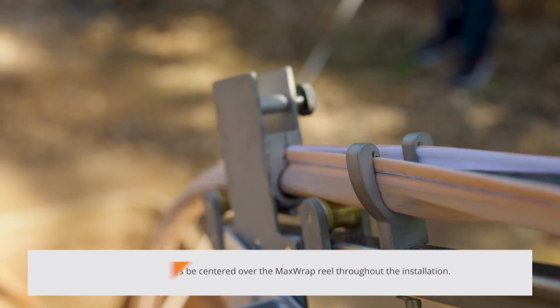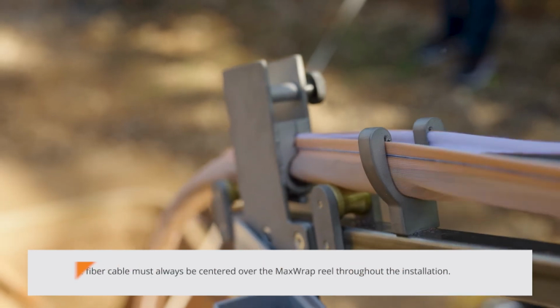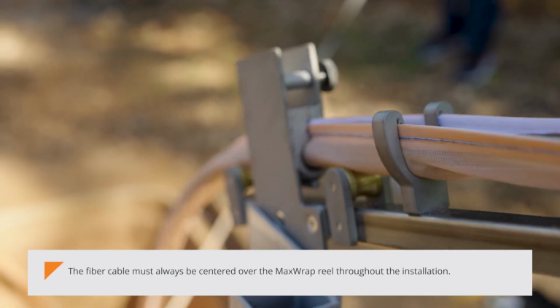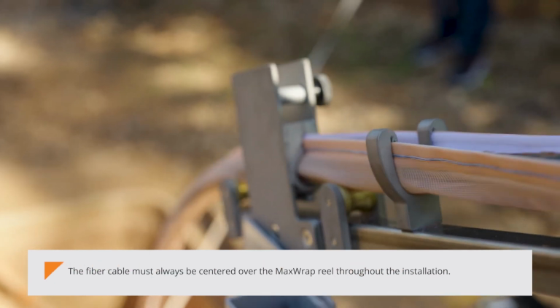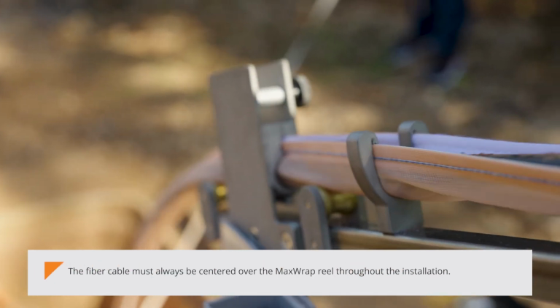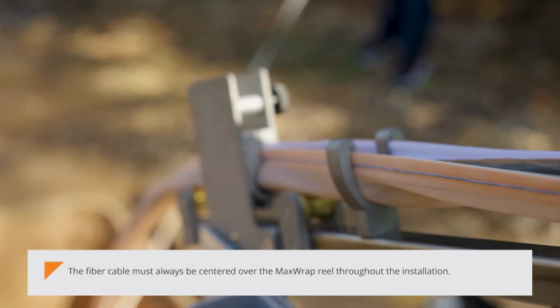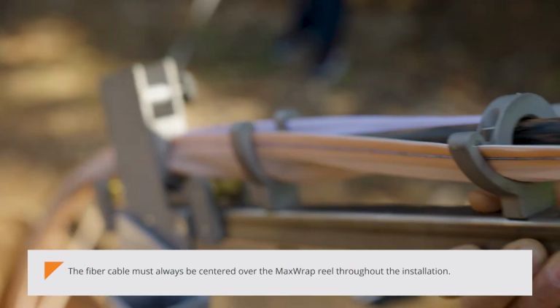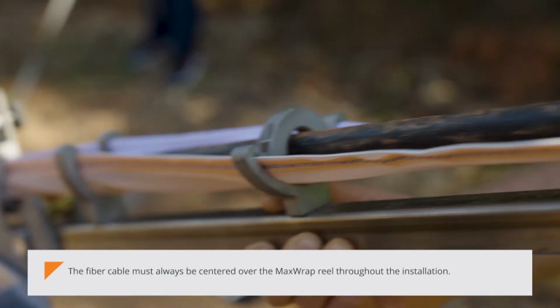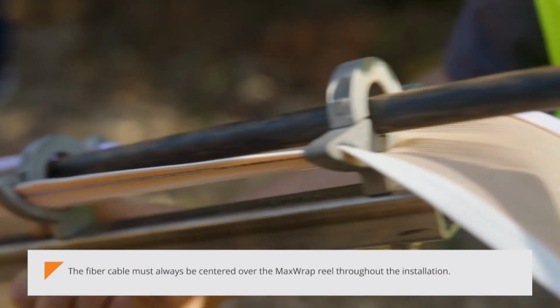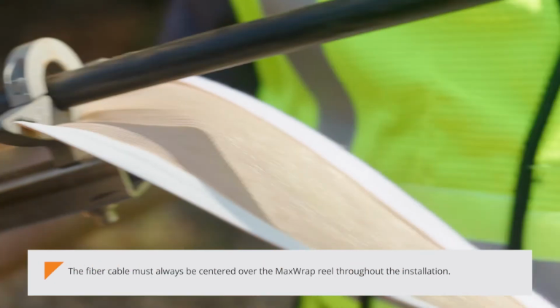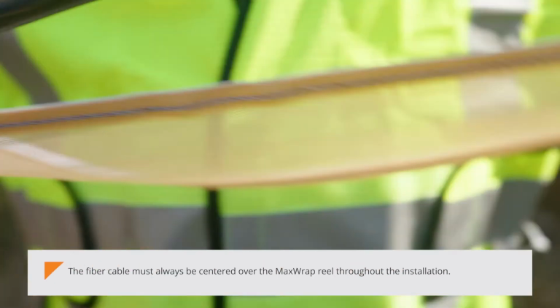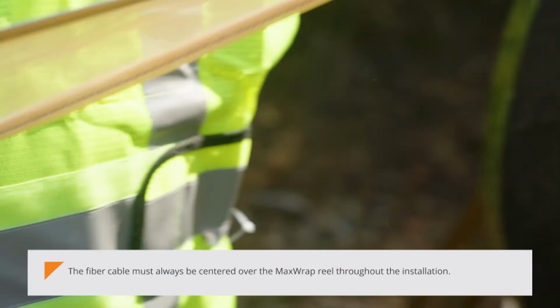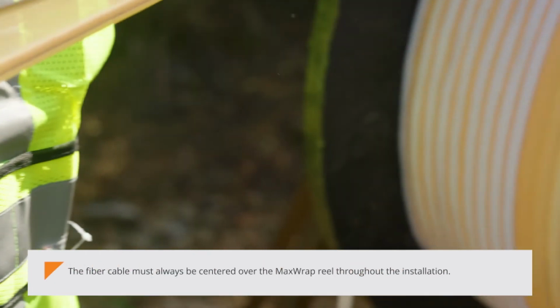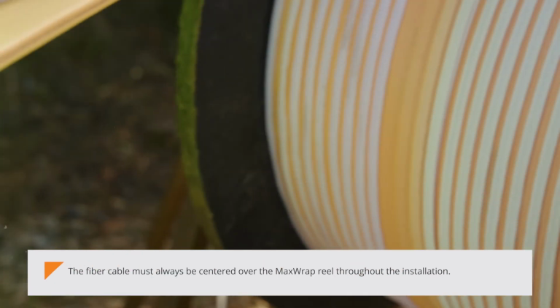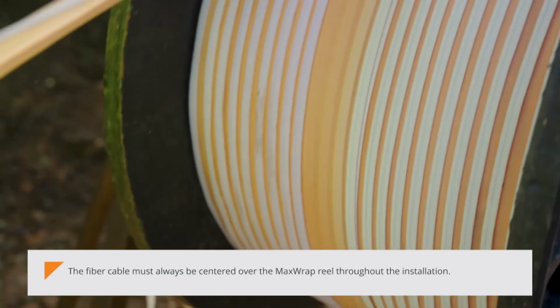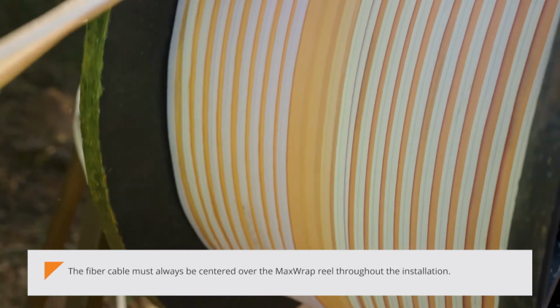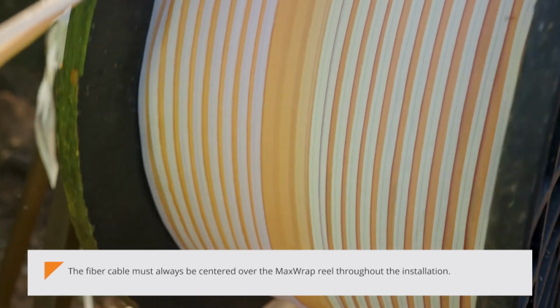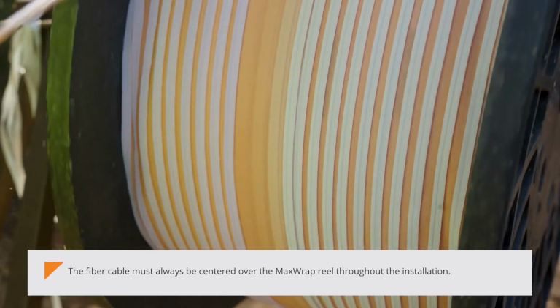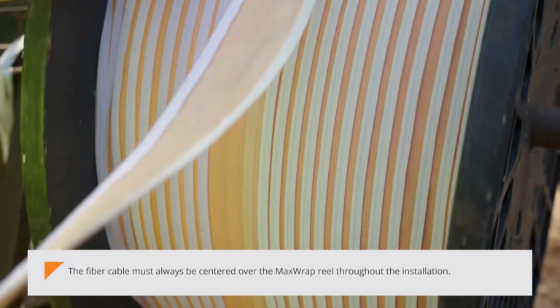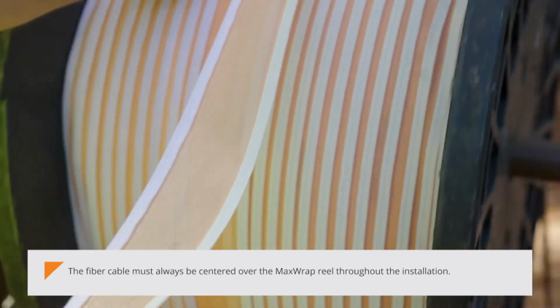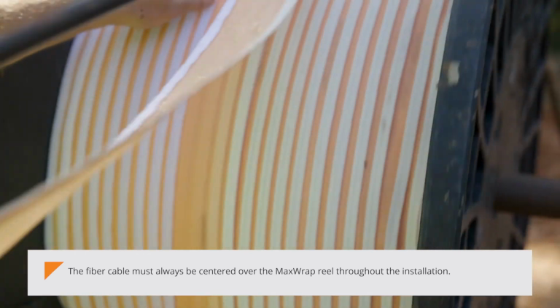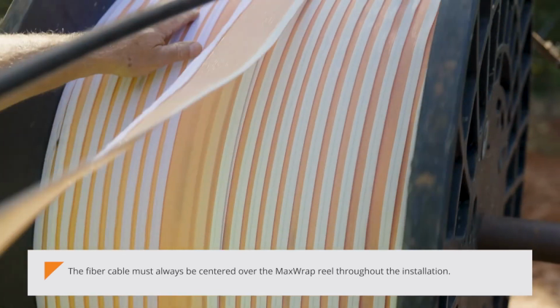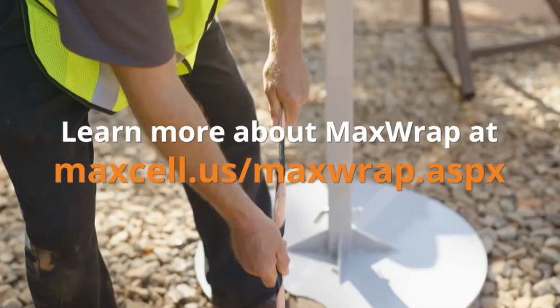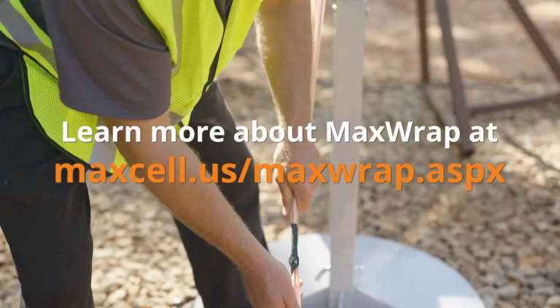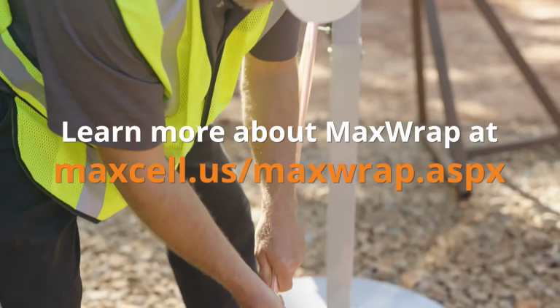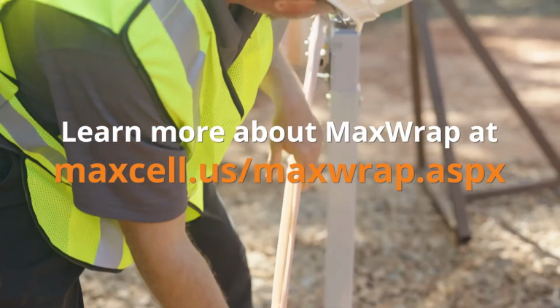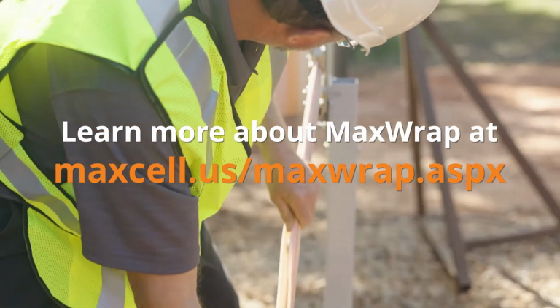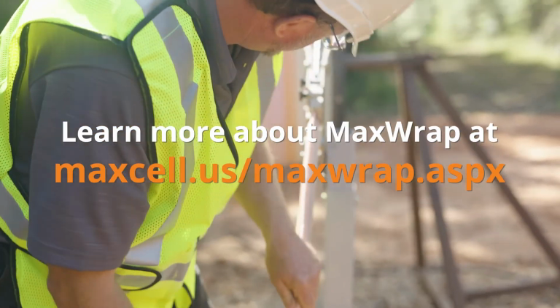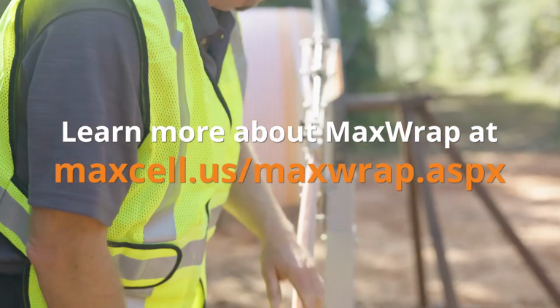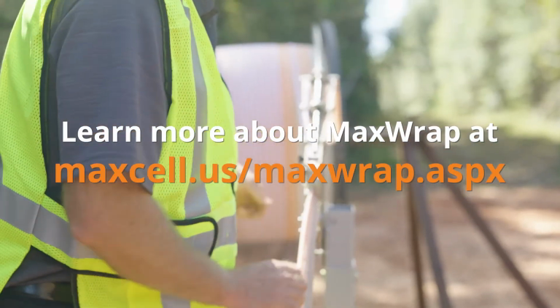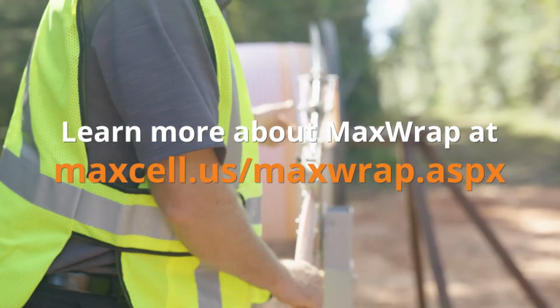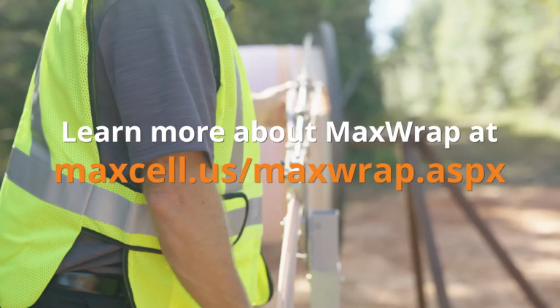The fiber cable must always be centered over the MaxWrap reel throughout the installation. Learn more about MaxWrap at maxel.us/maxwrap.aspx.